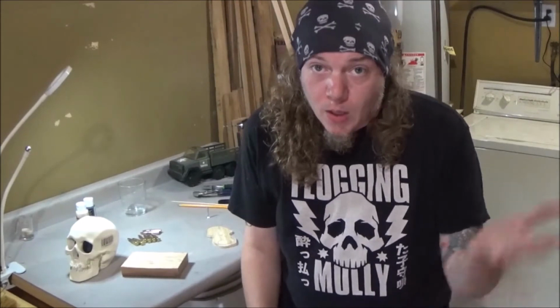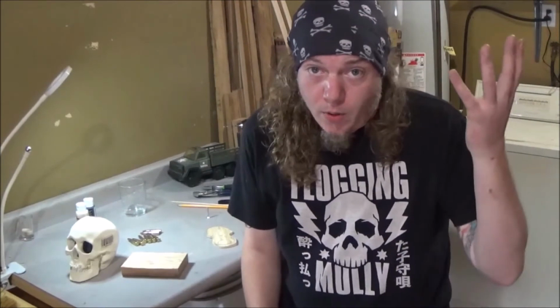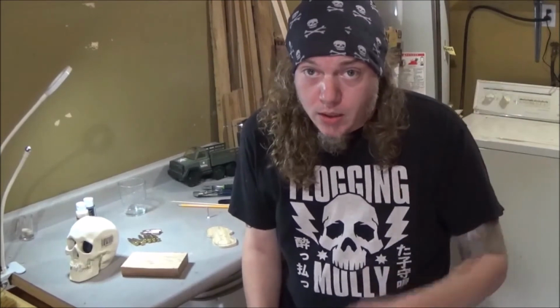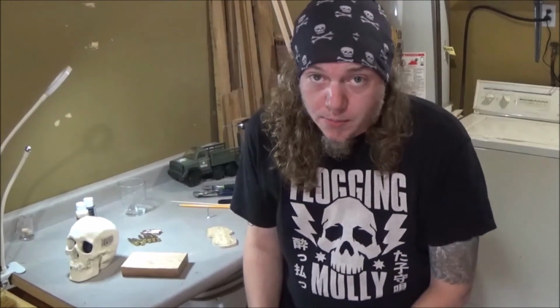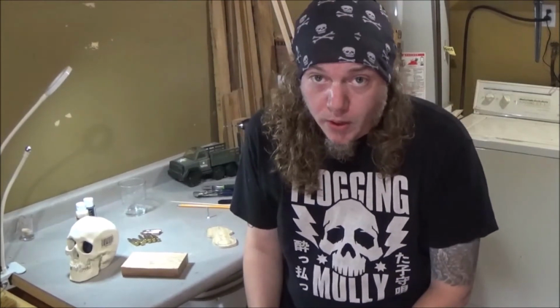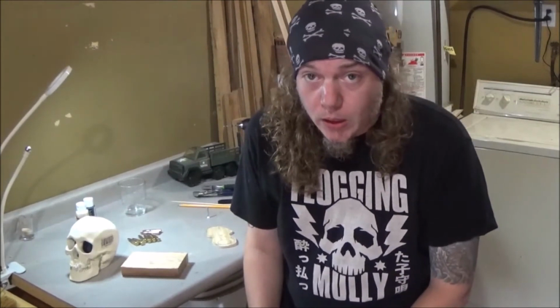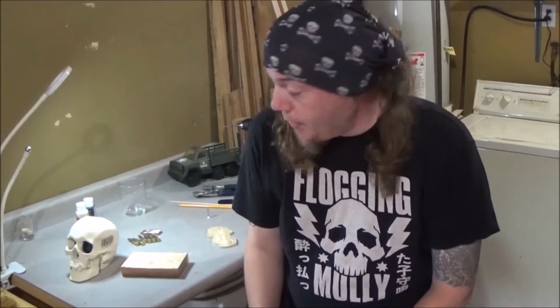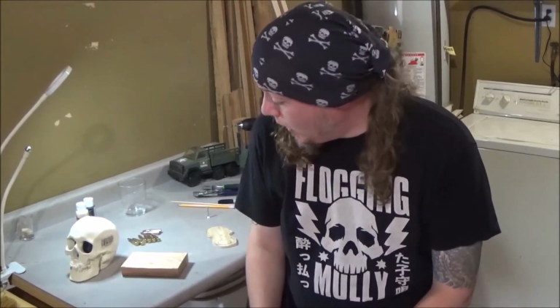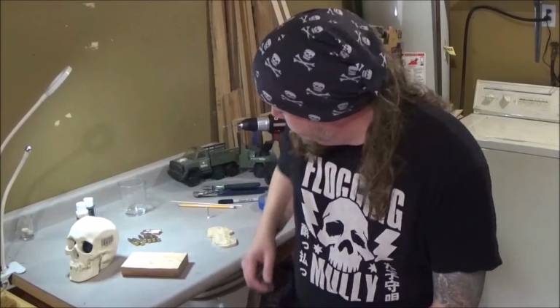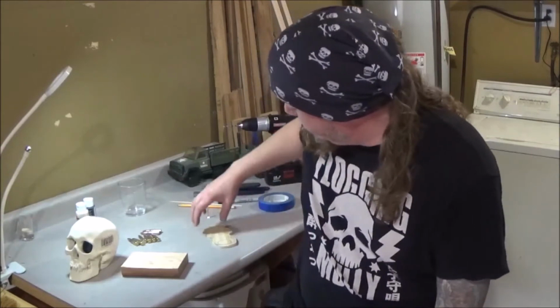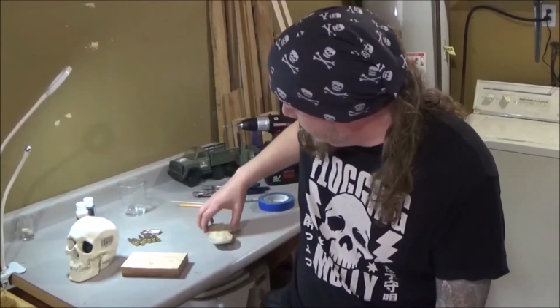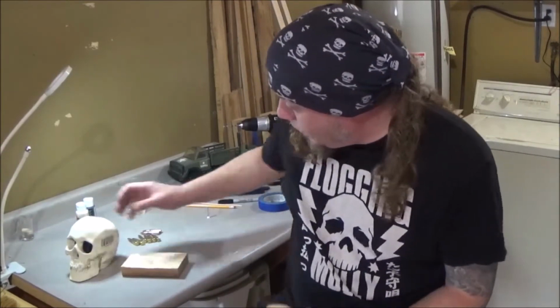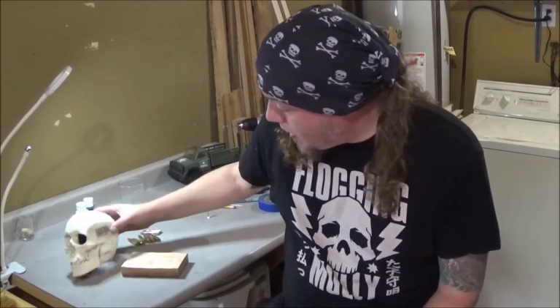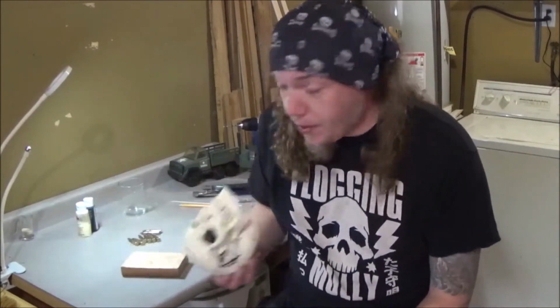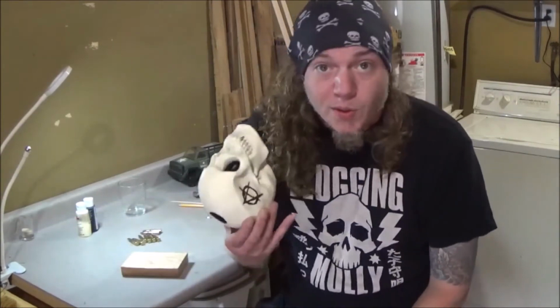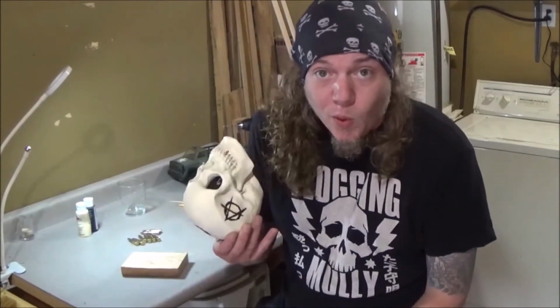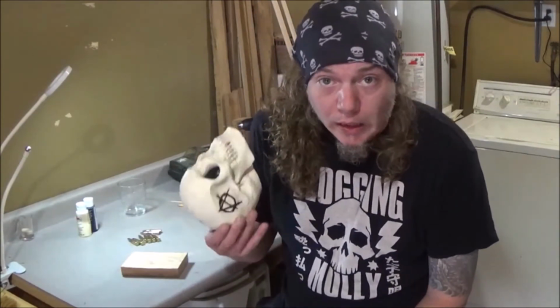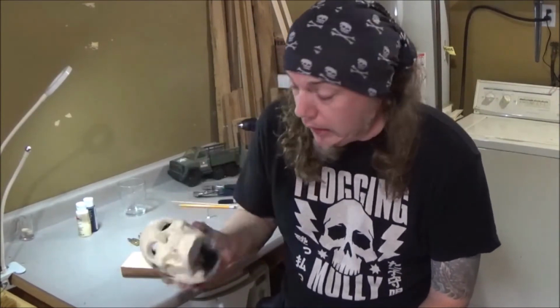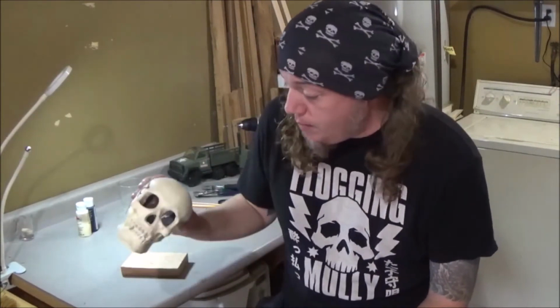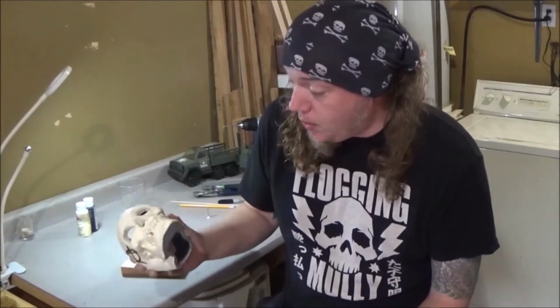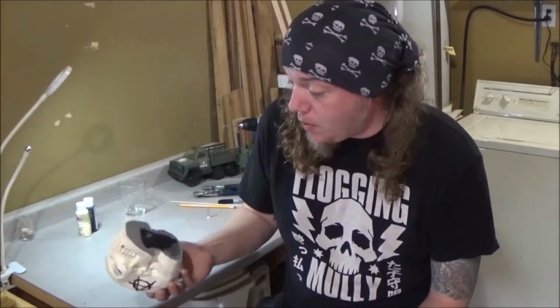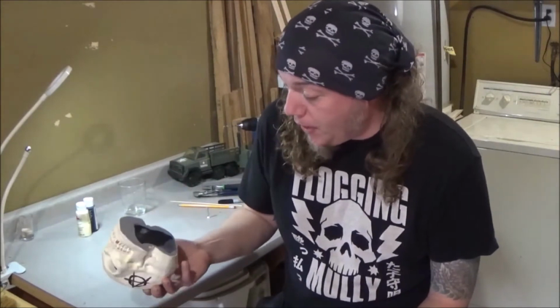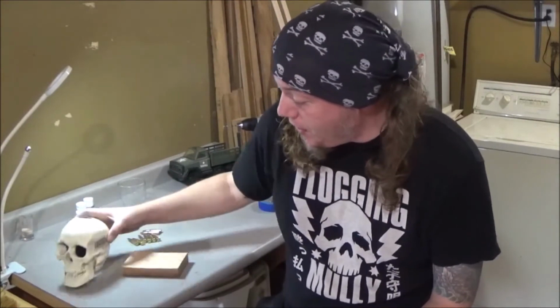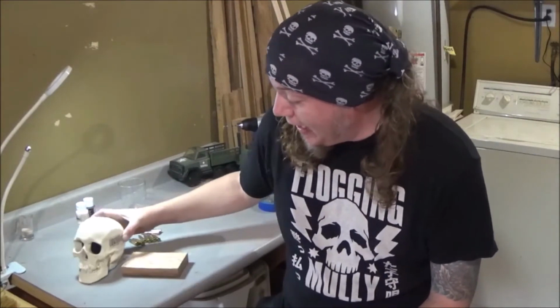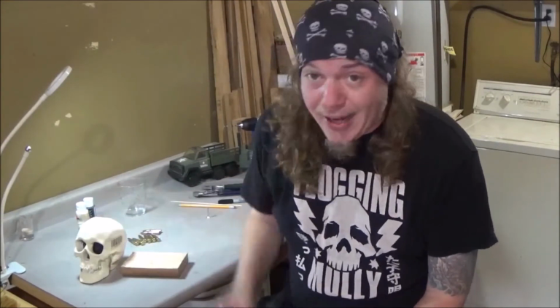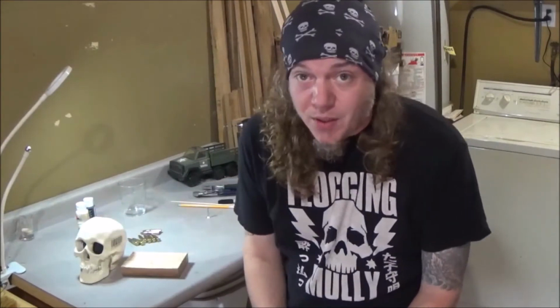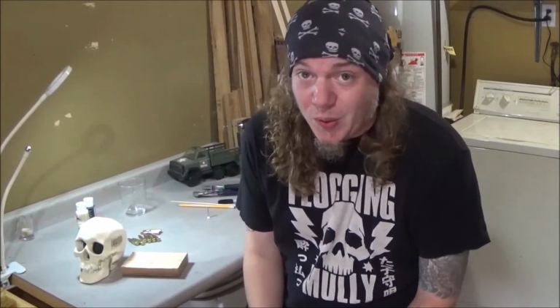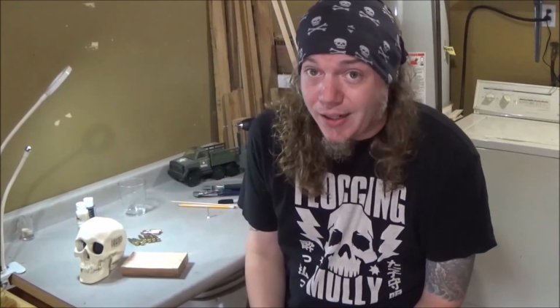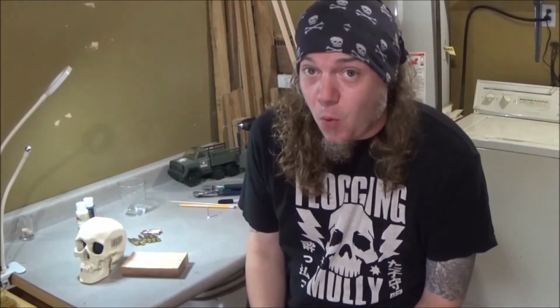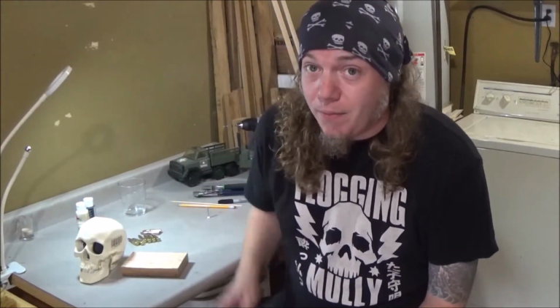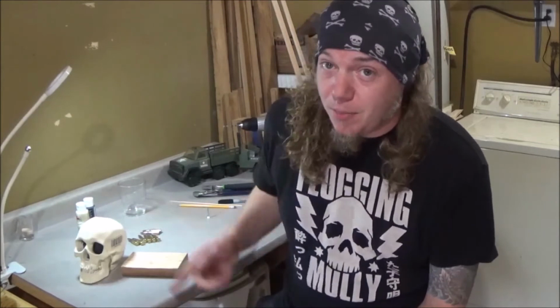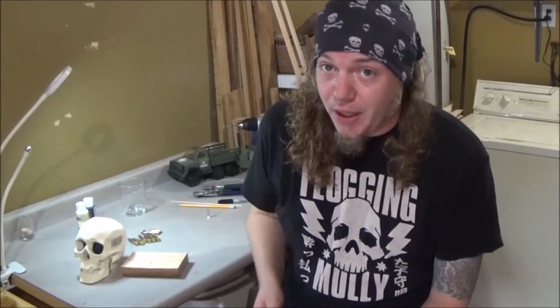Welcome back to Dean's Dust Bin. Here we are on day three of the build. We left off with skull number four, and part of skull number four and its modifications is it has to be turned into a leg before I can finish the modifications.